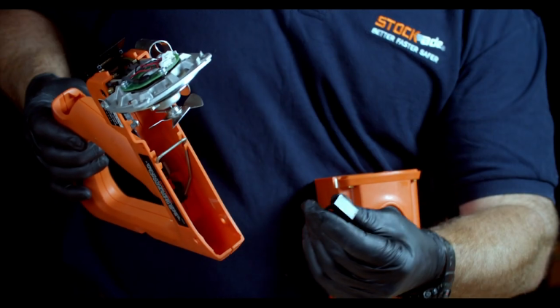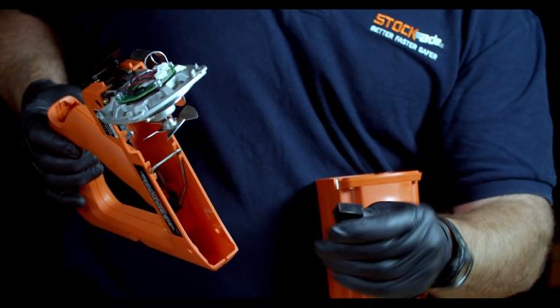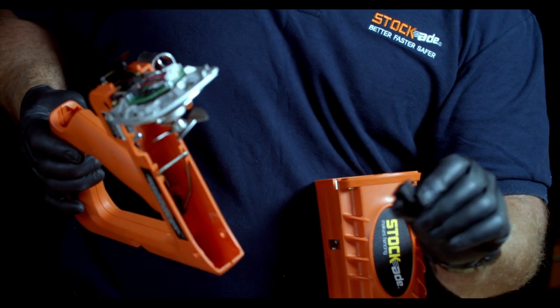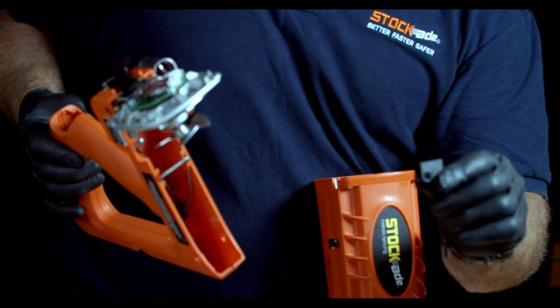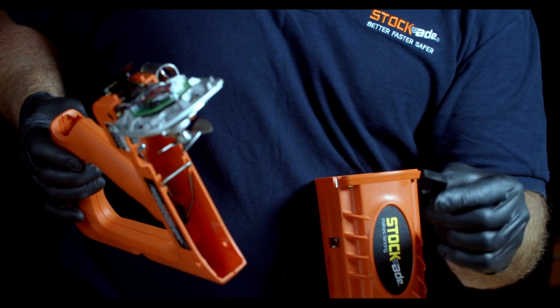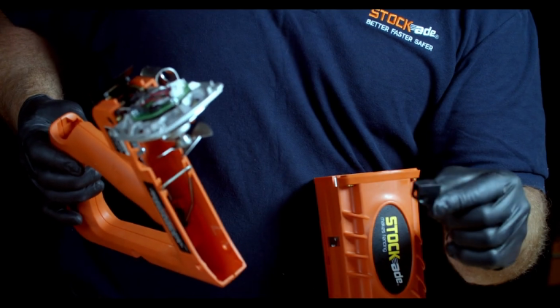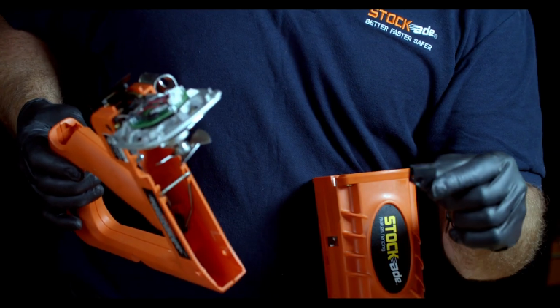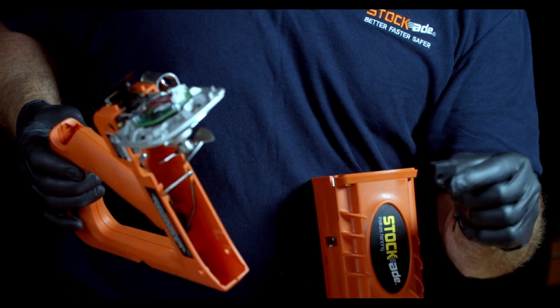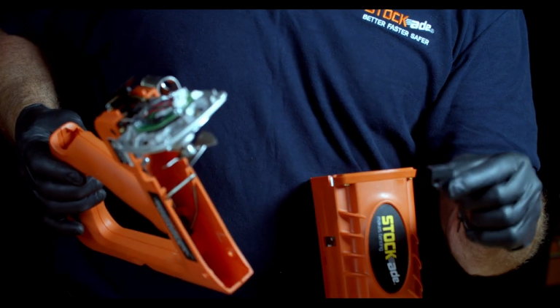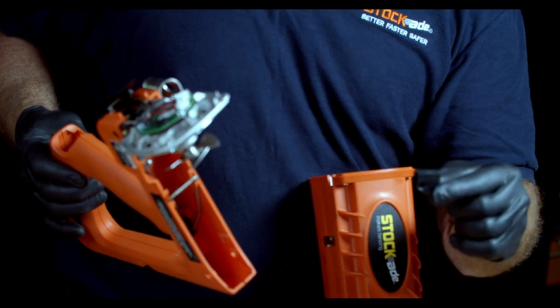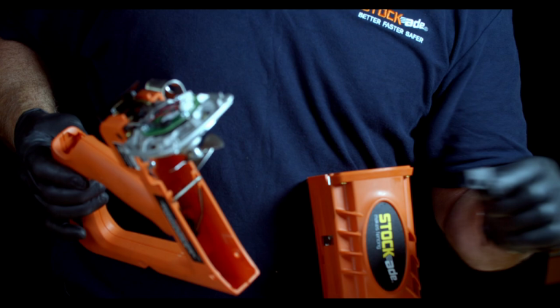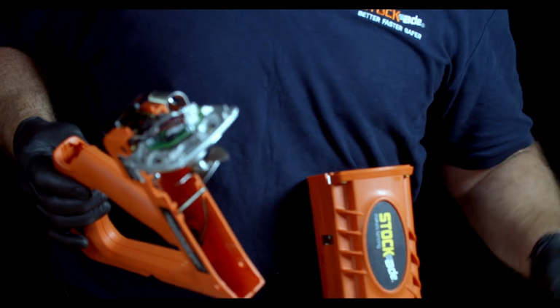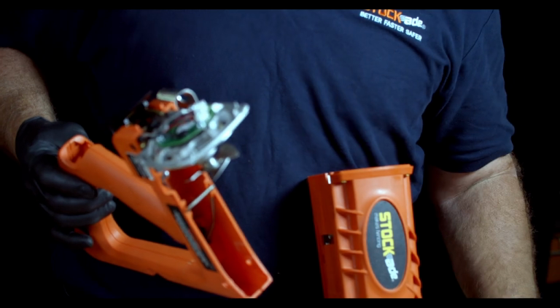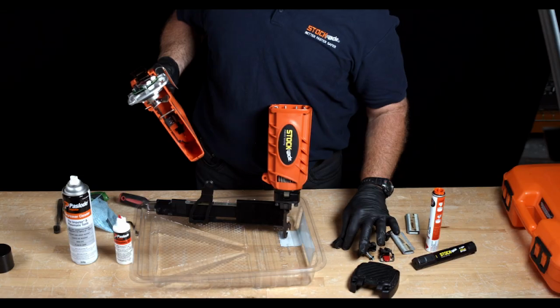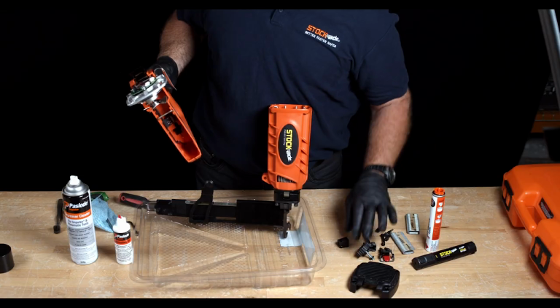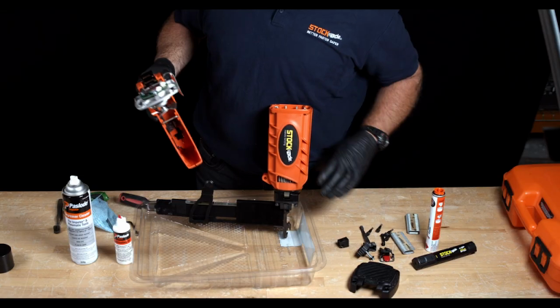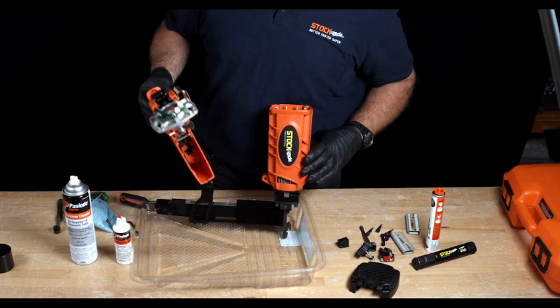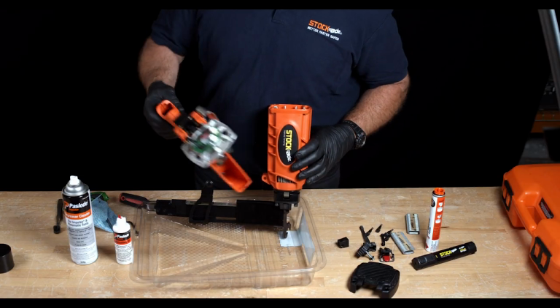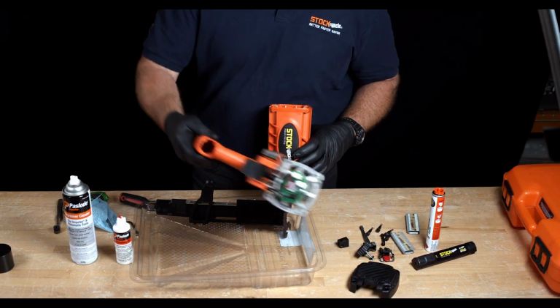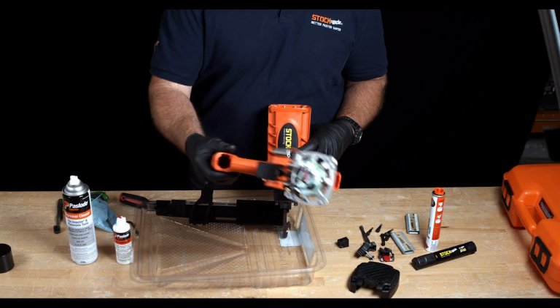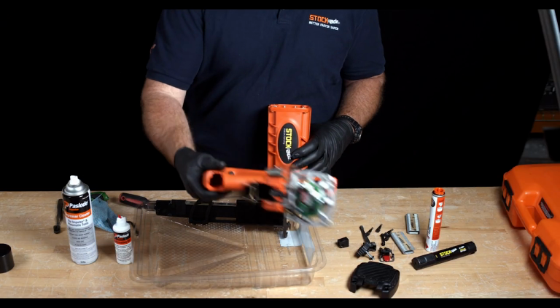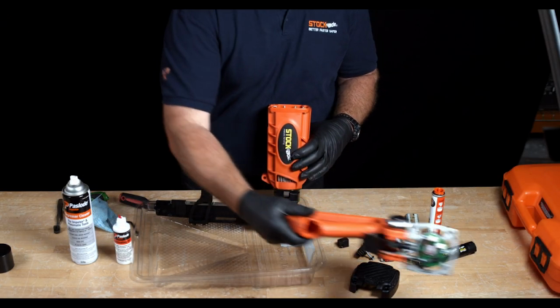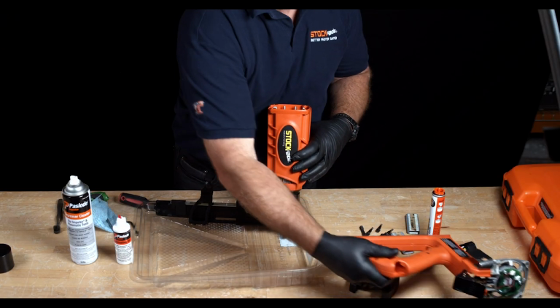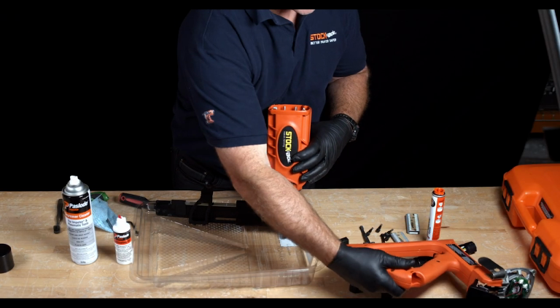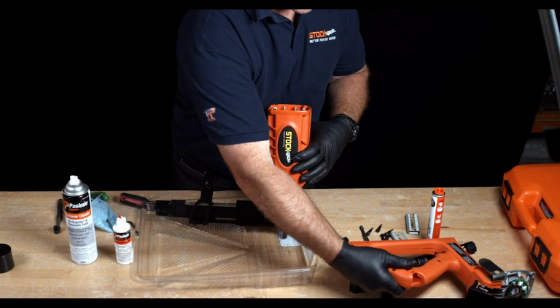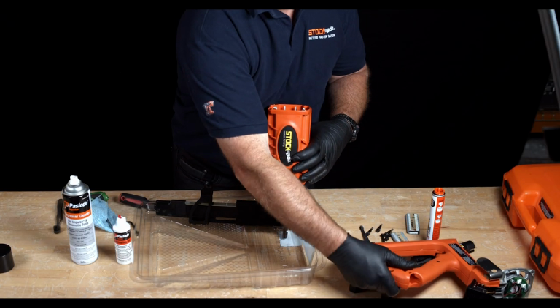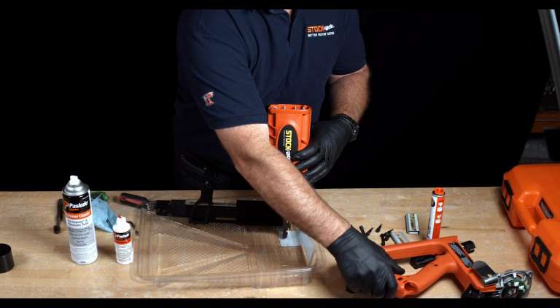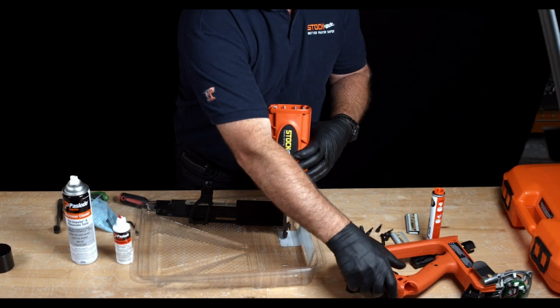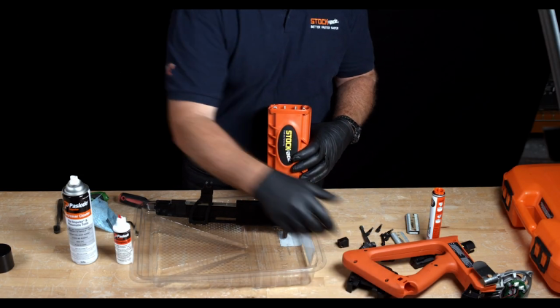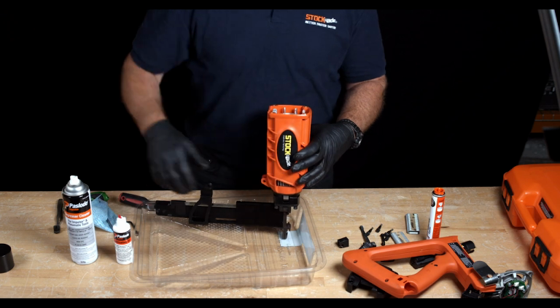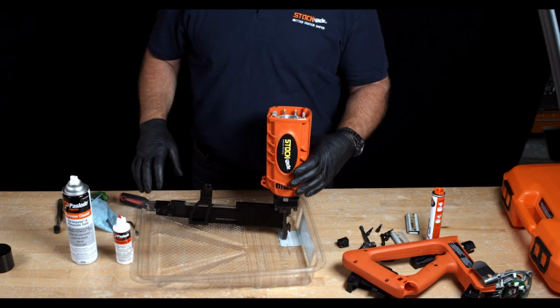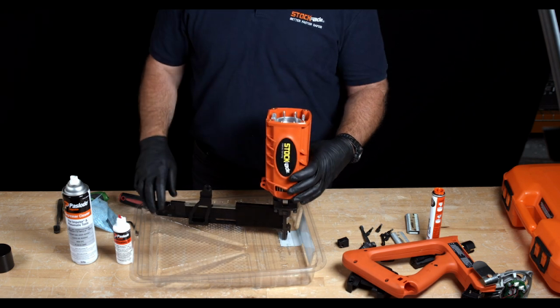Inside the handle itself is a black piece of plastic called the fuel shelf. Remove this from inside the handle and place it carefully off to the side with the handle assembly.